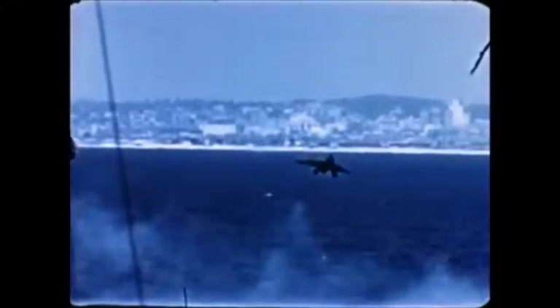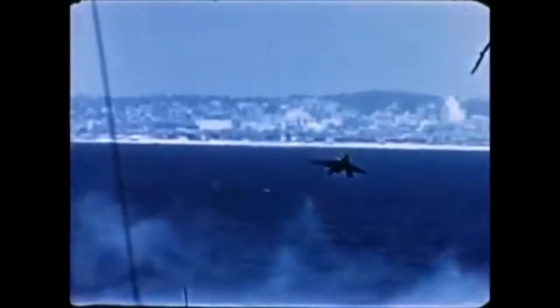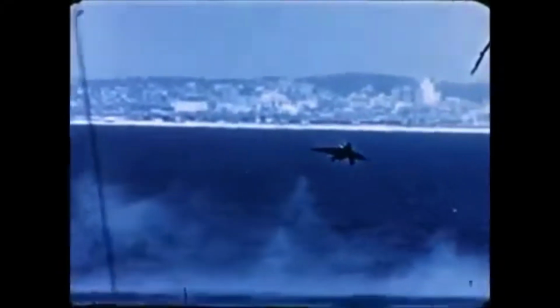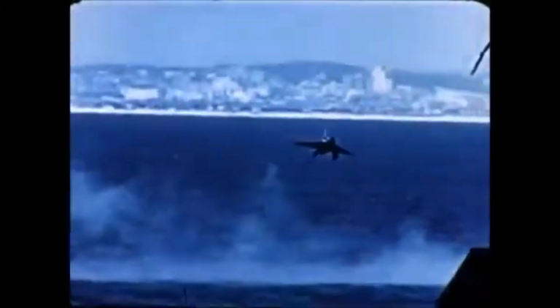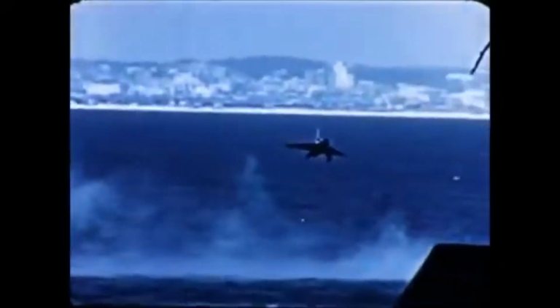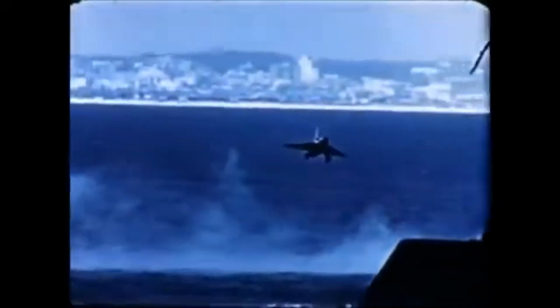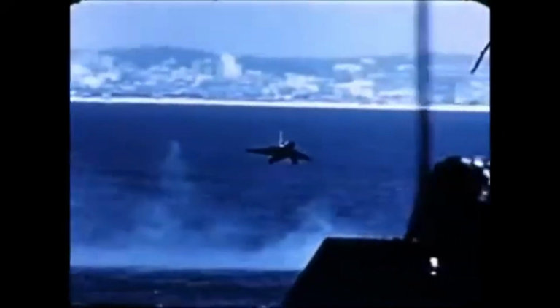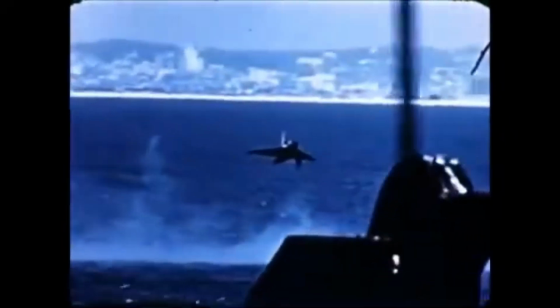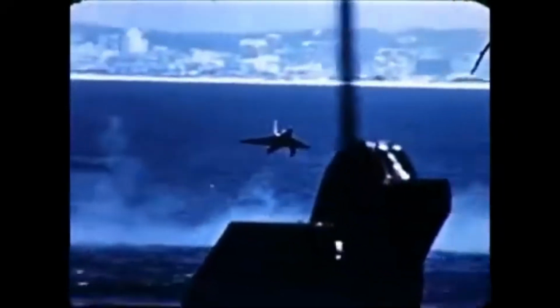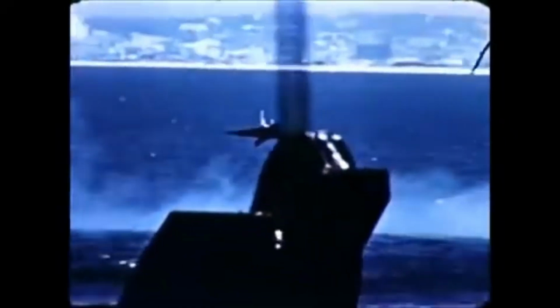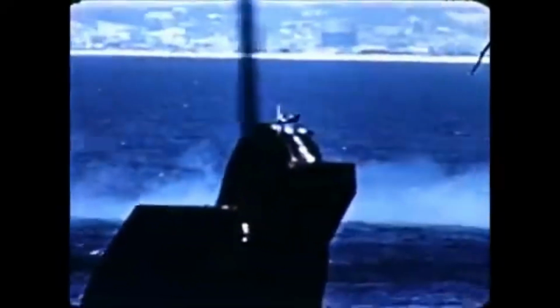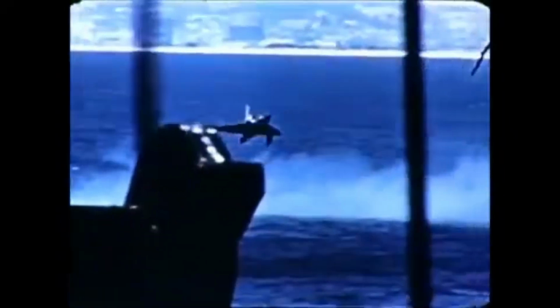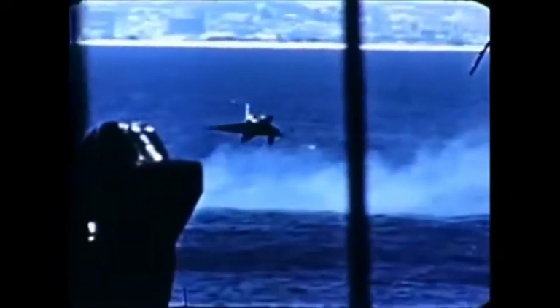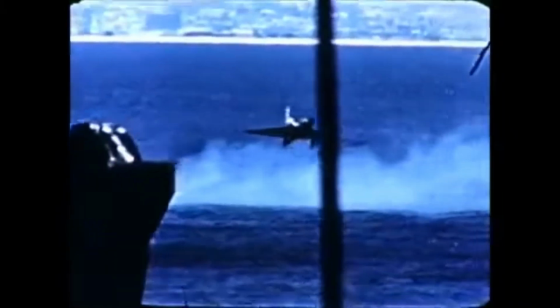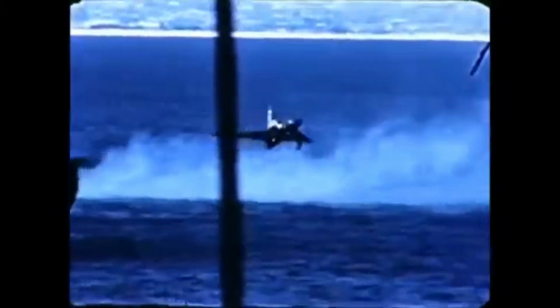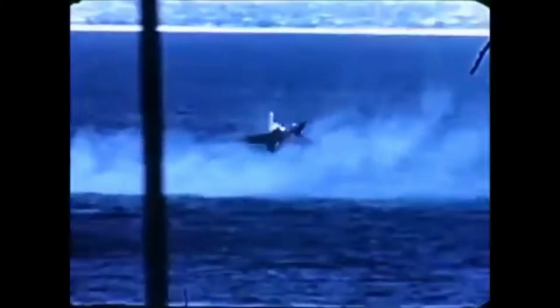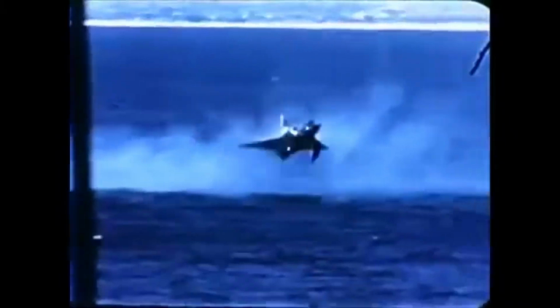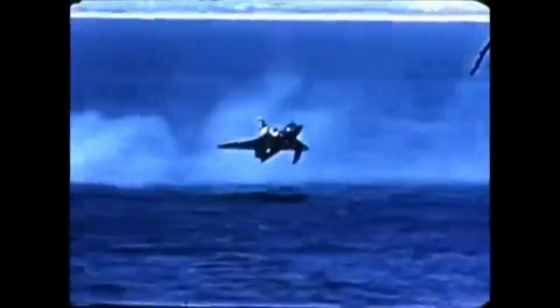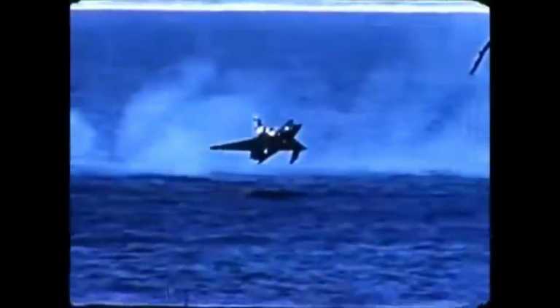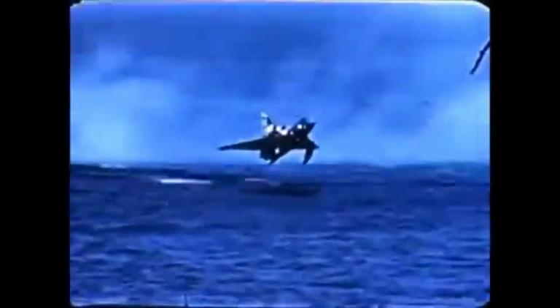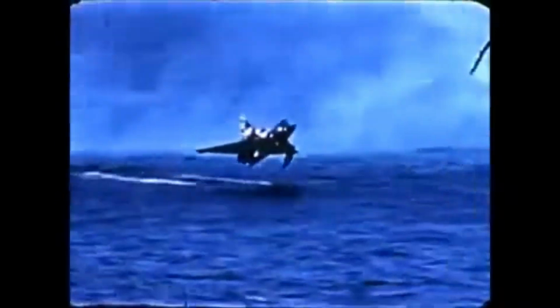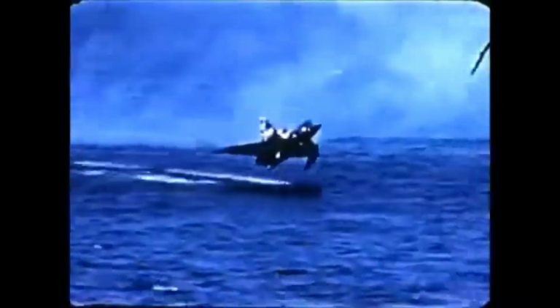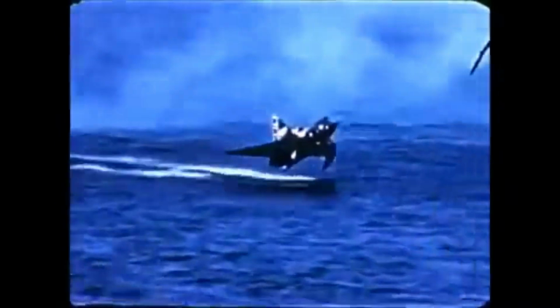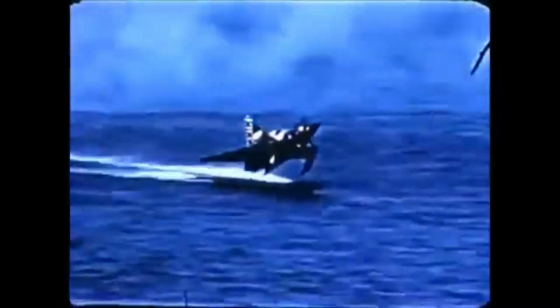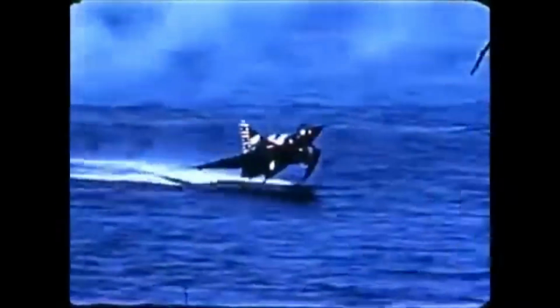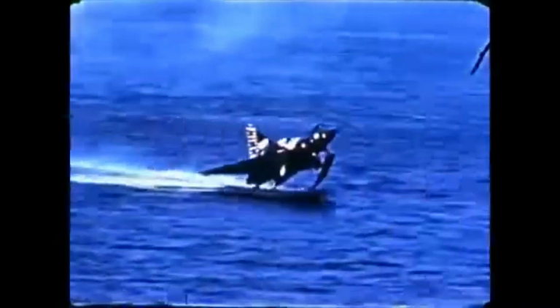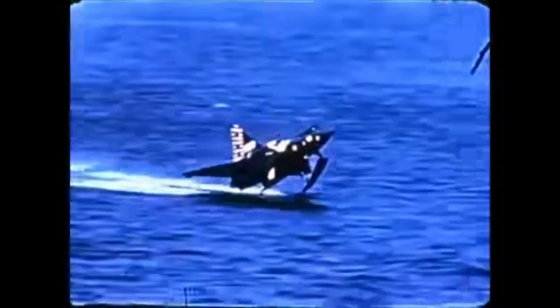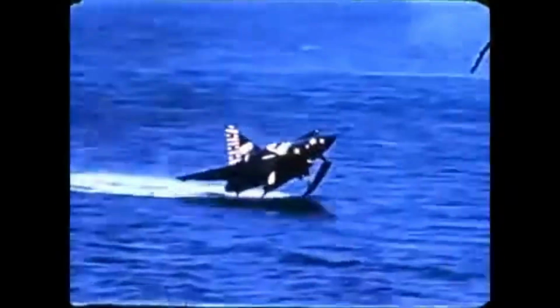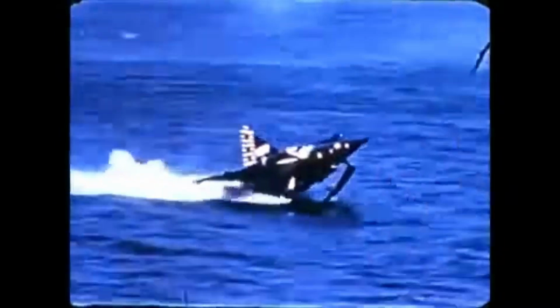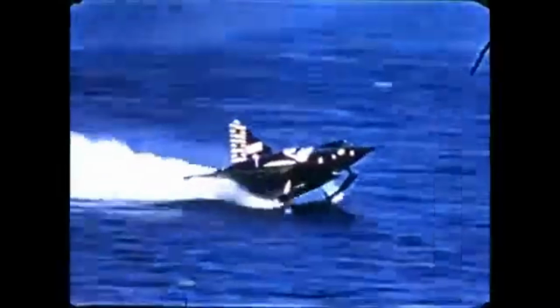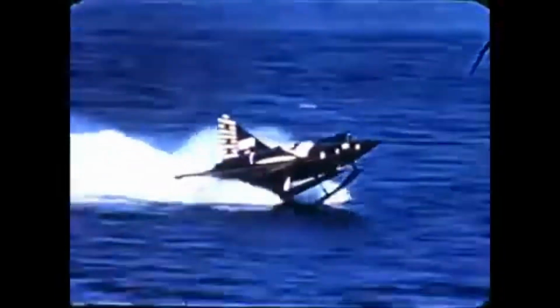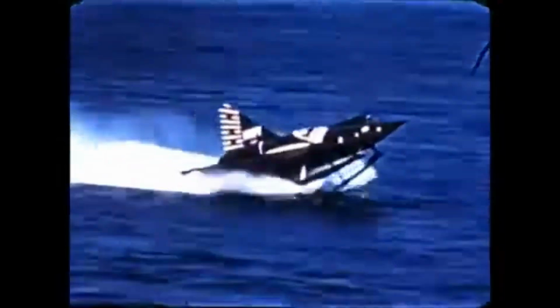But by that time, the Navy was already losing interest in the concept. New carriers were designed with angled flight decks and powerful steam catapults, which were necessary to operate supersonic fighters from their decks.